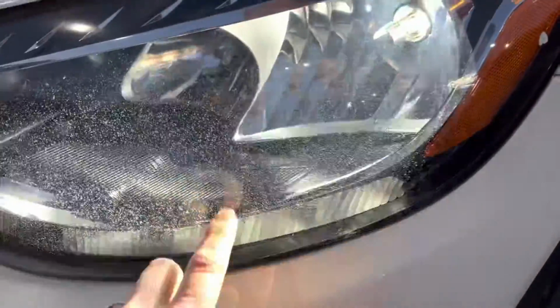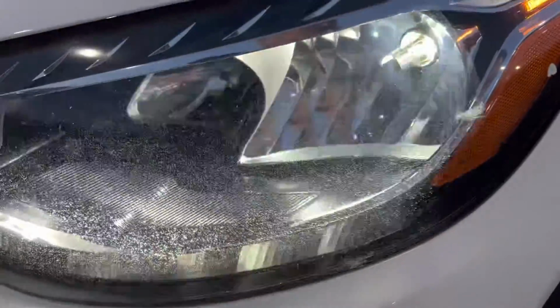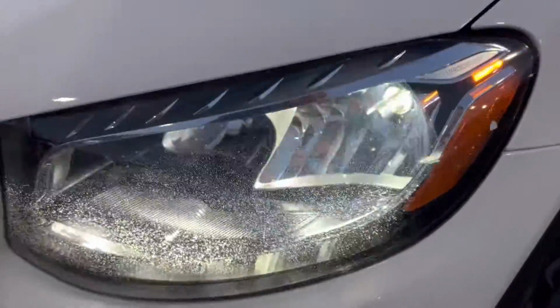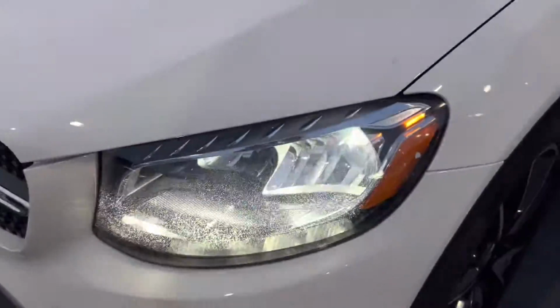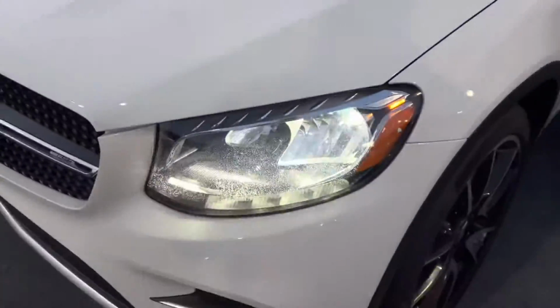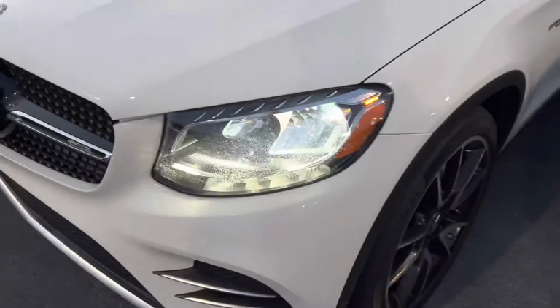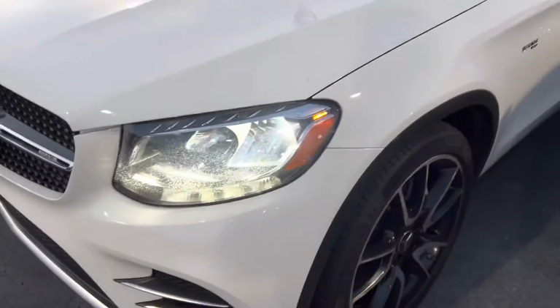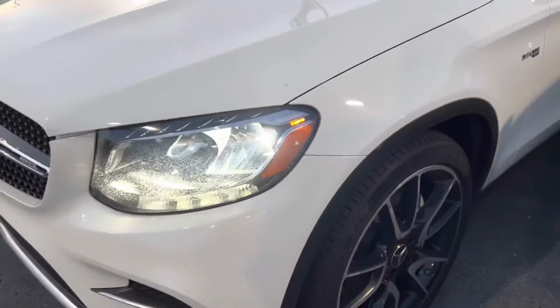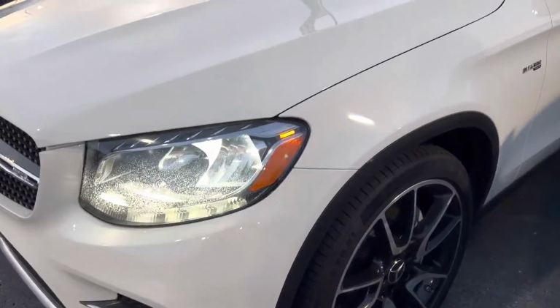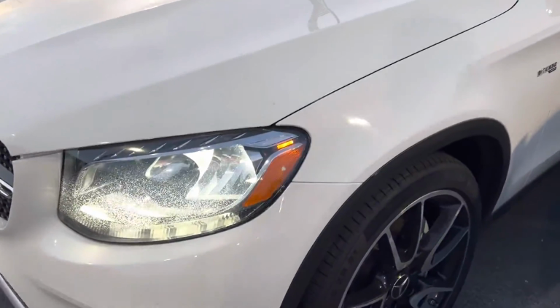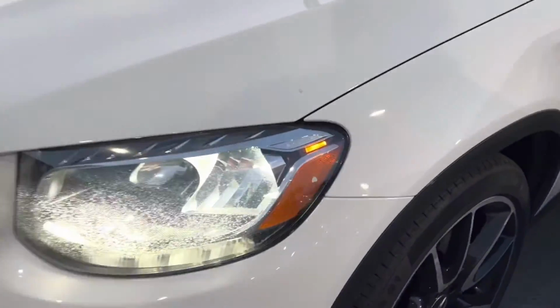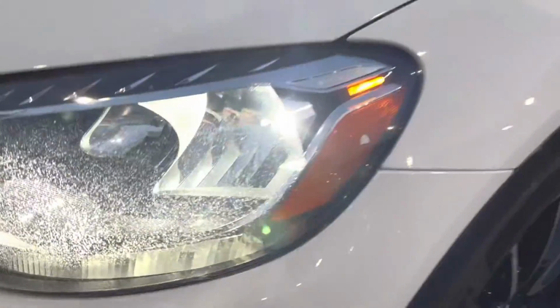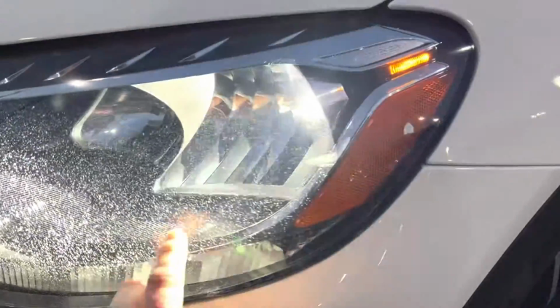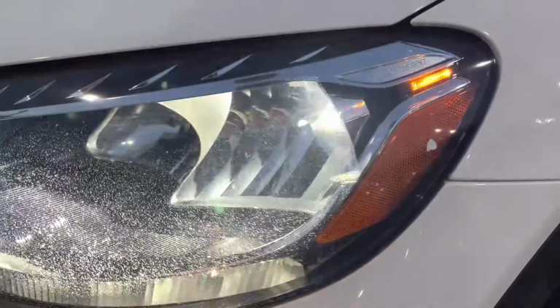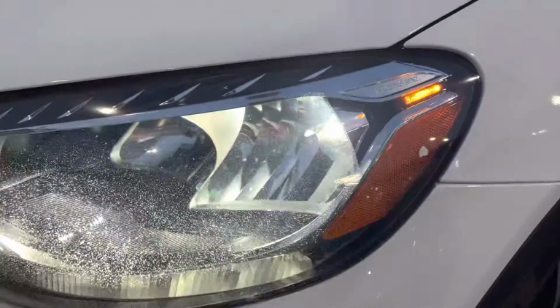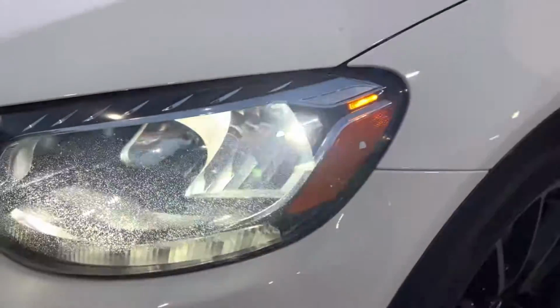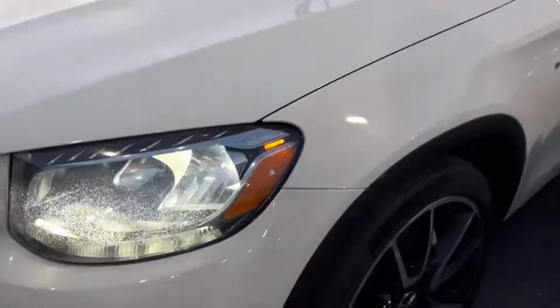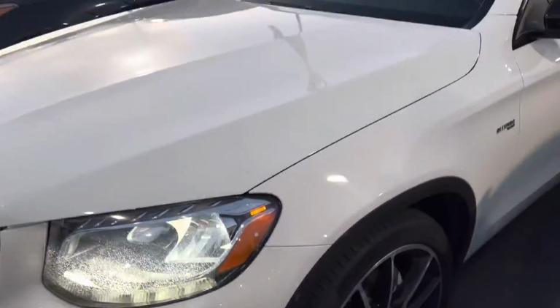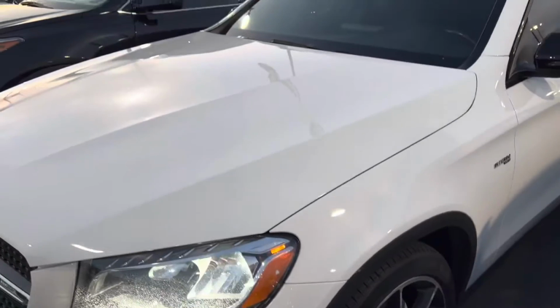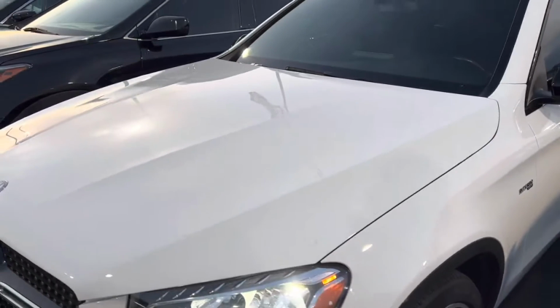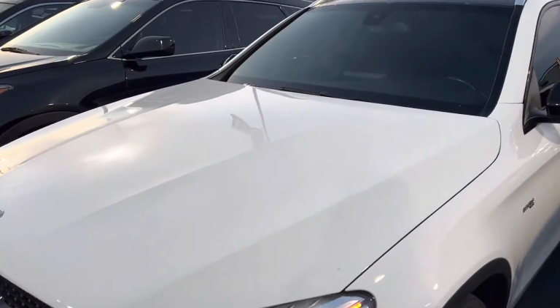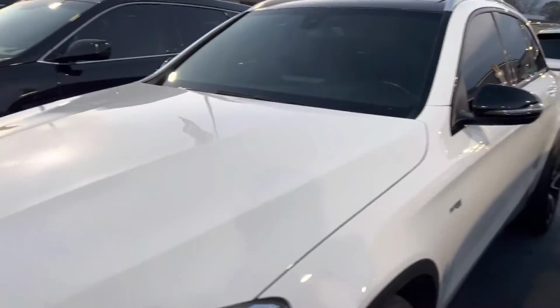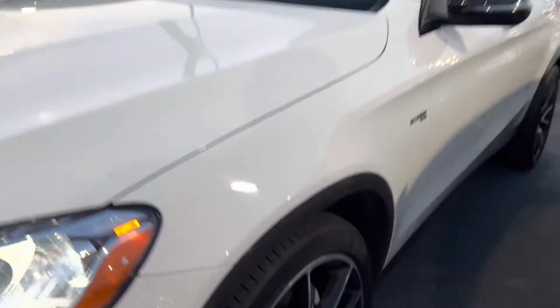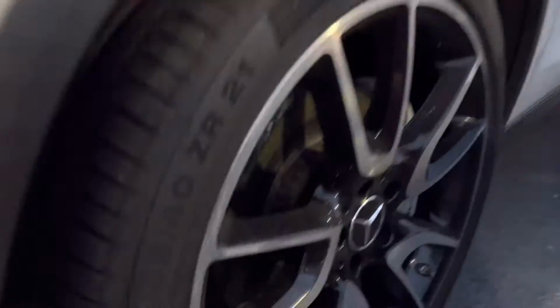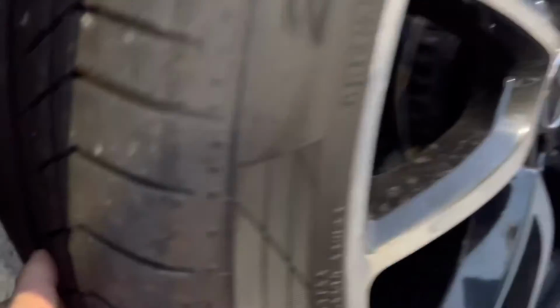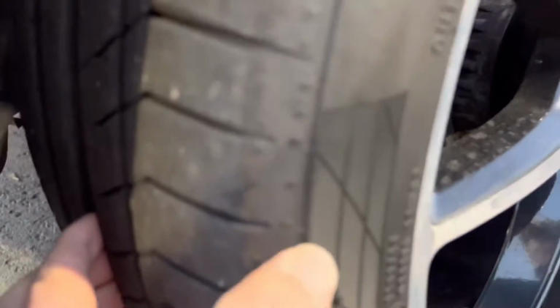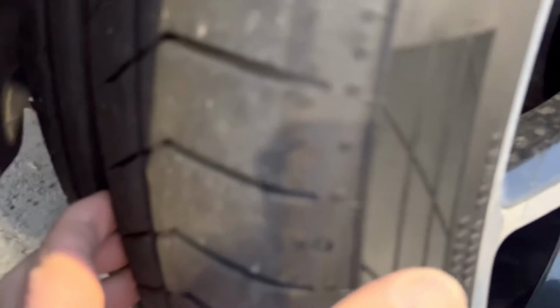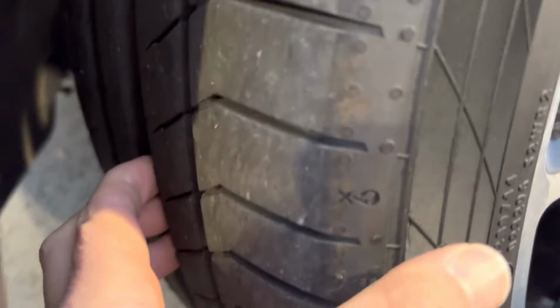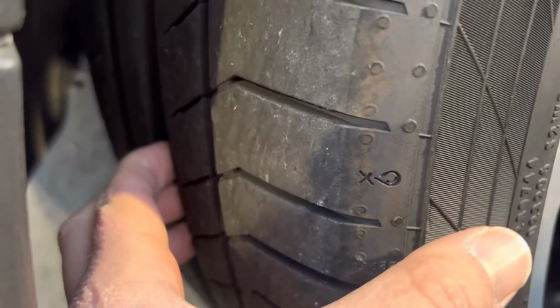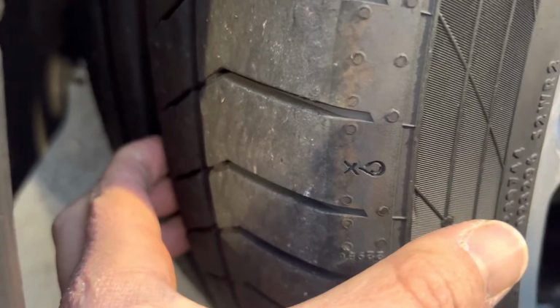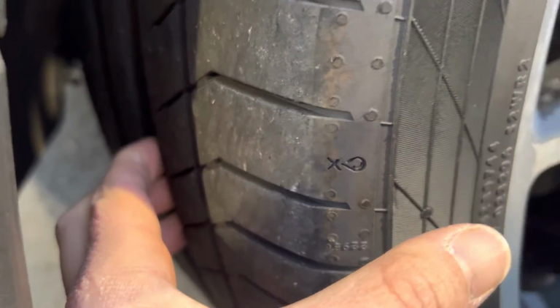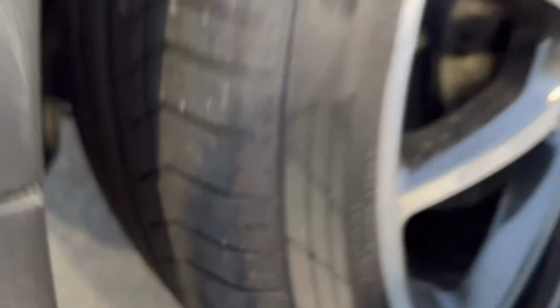The headlights look a little hazy — not bad, almost like they've got that antique look. The hood is perfect. Tires on this thing — tread depth is awesome.